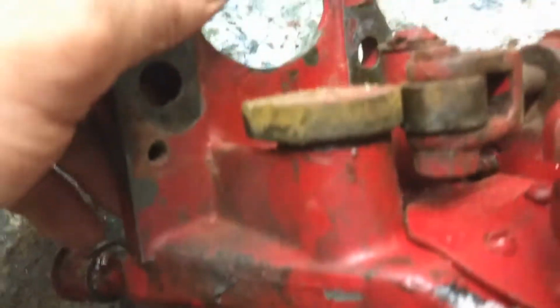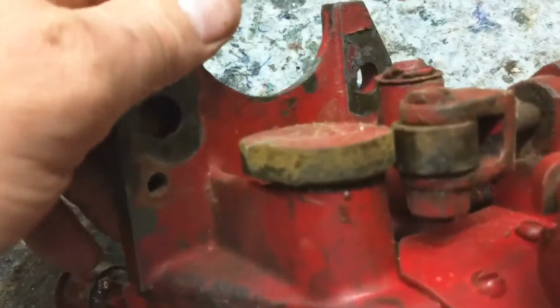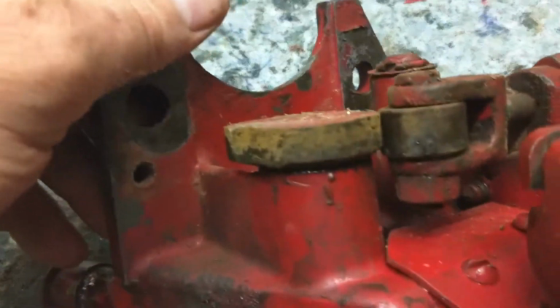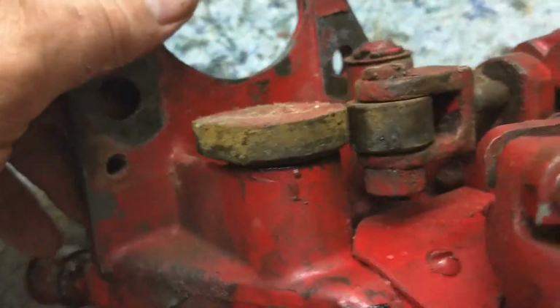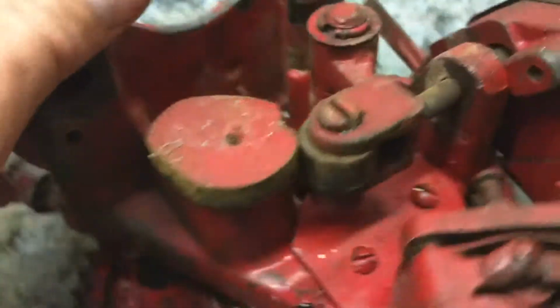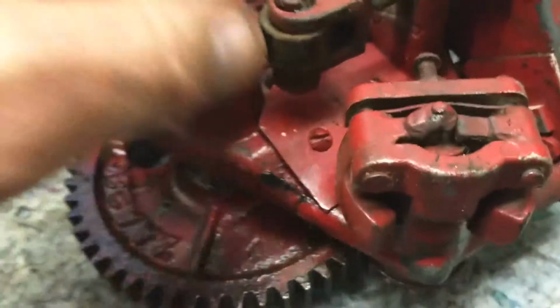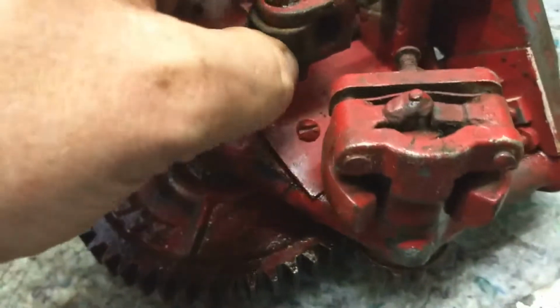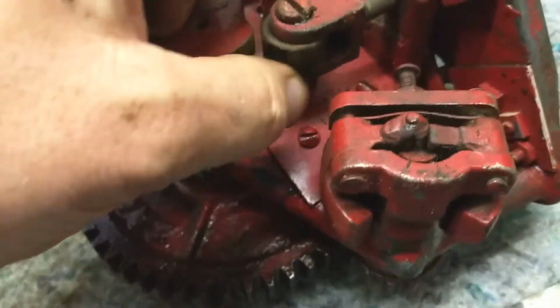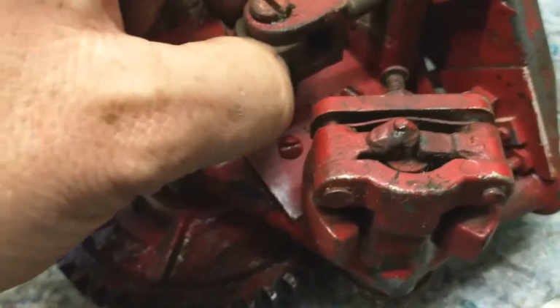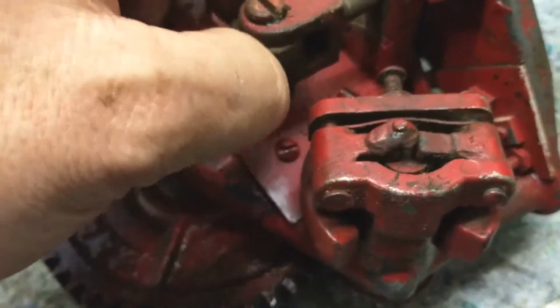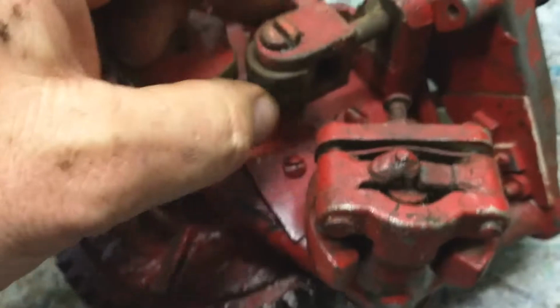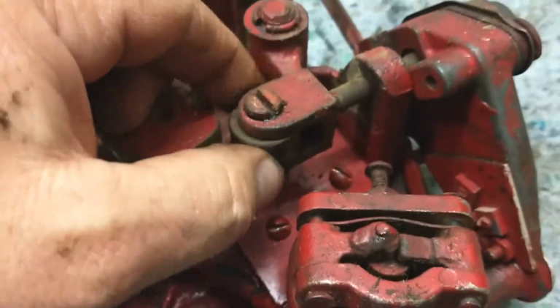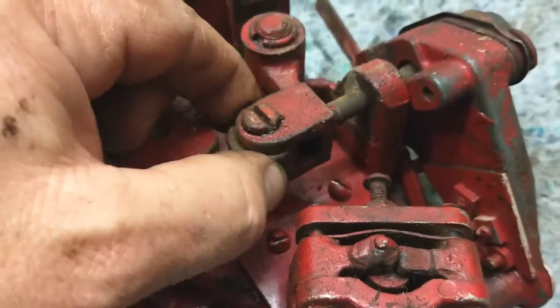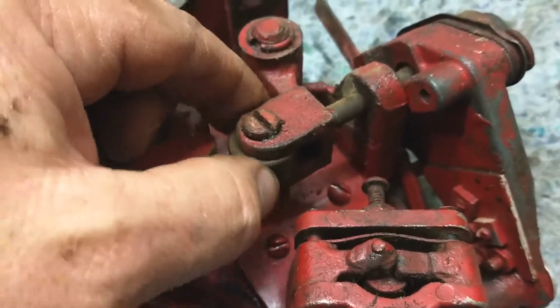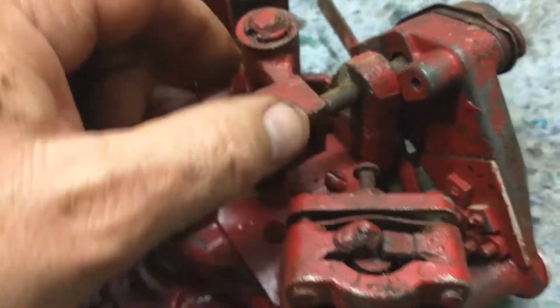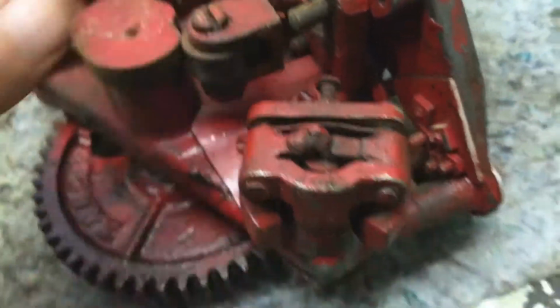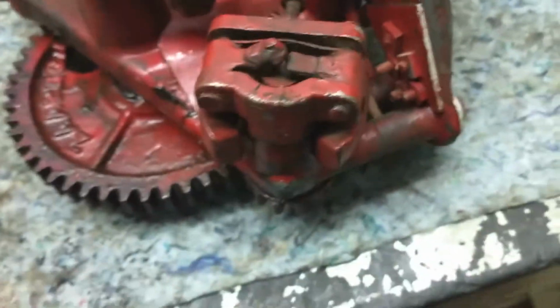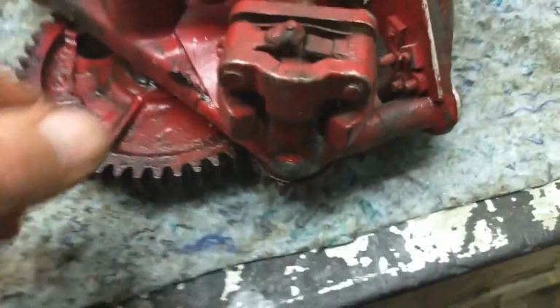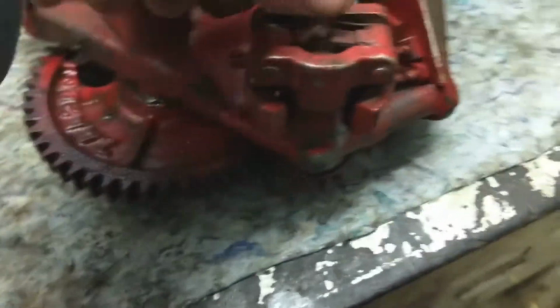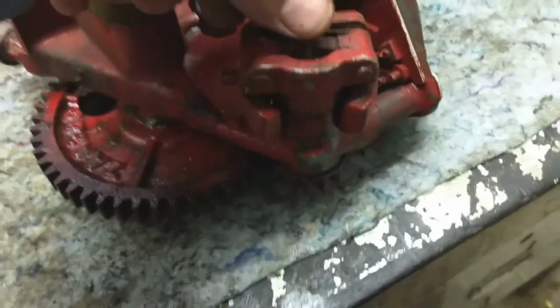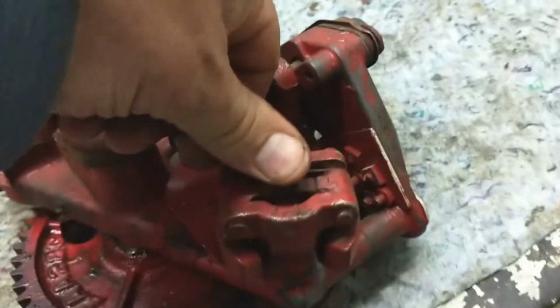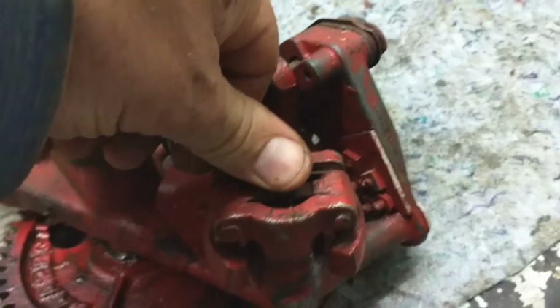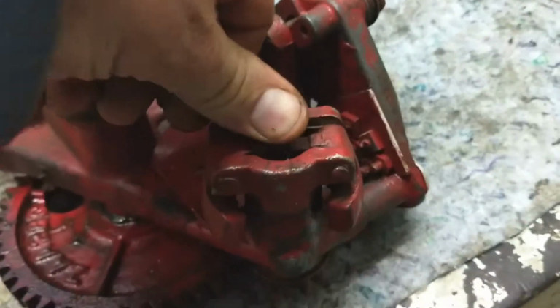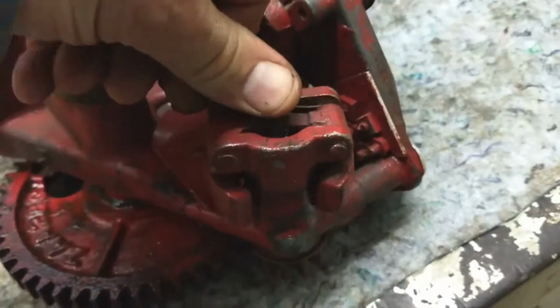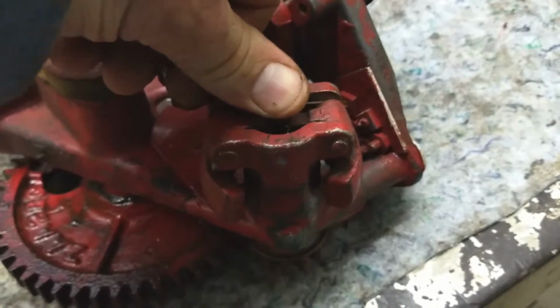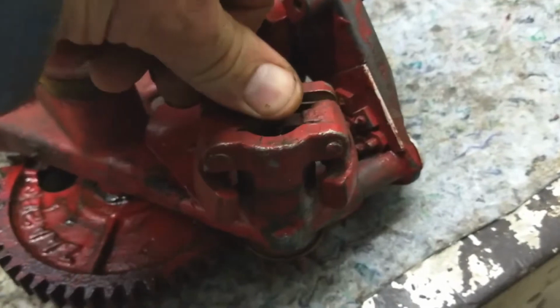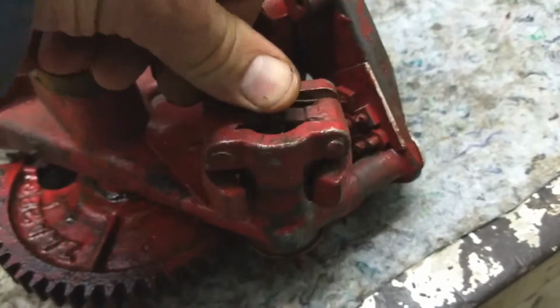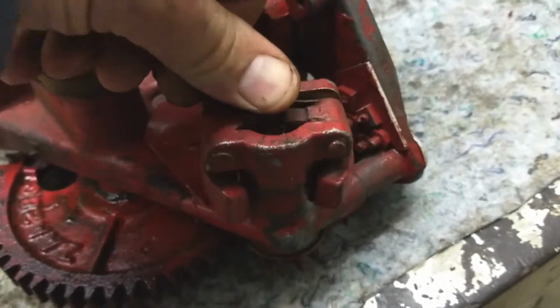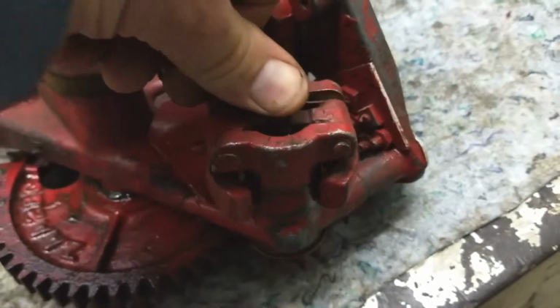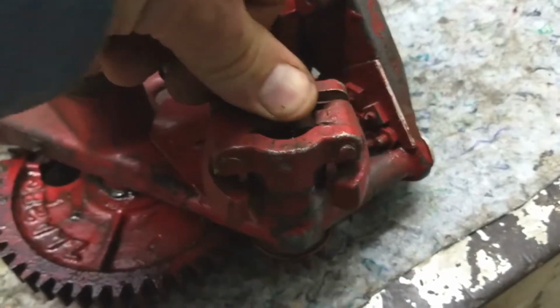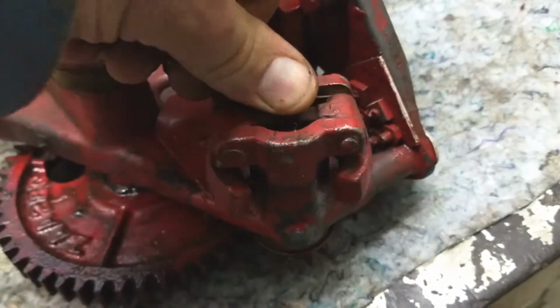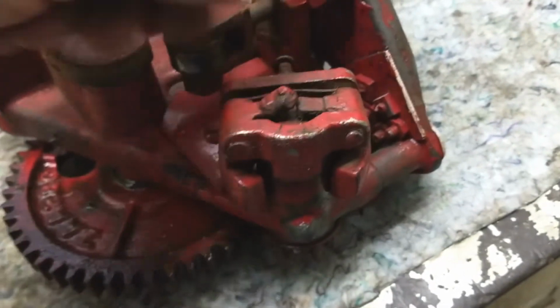Here's the cam. The roller is pretty stiff. The governor here seems to be pretty free. I may have to put a lighter spring in that.